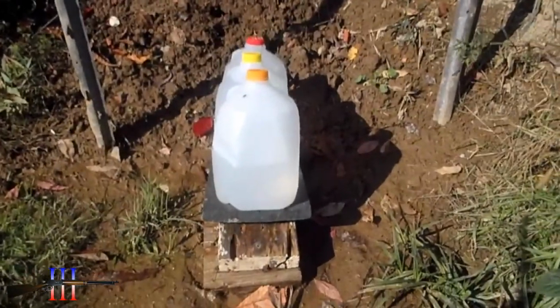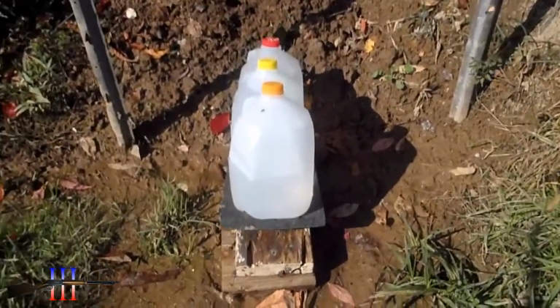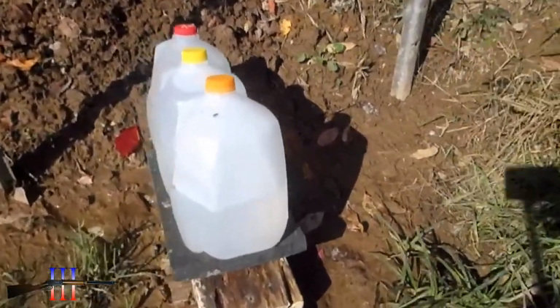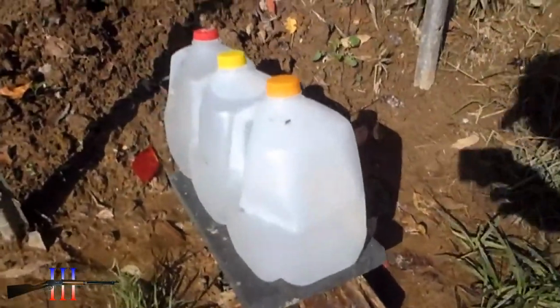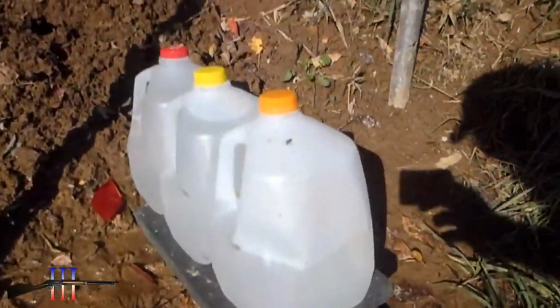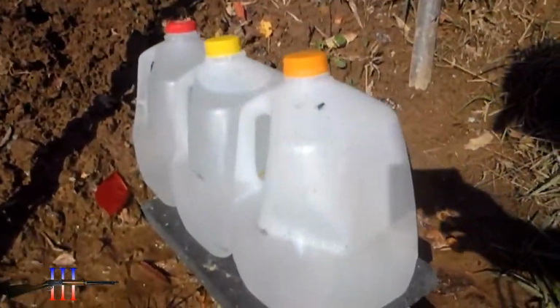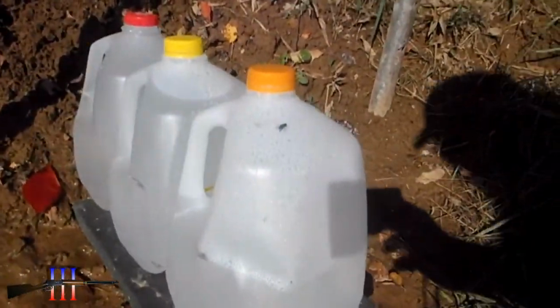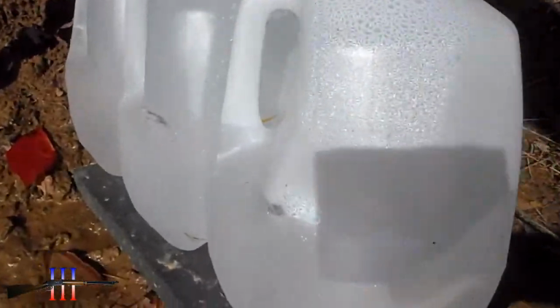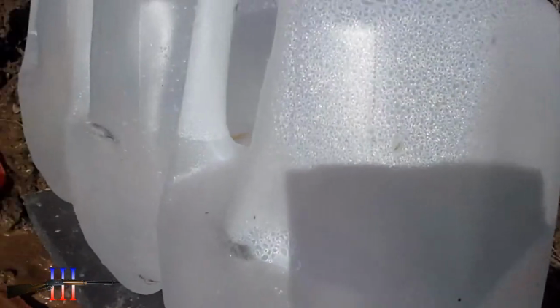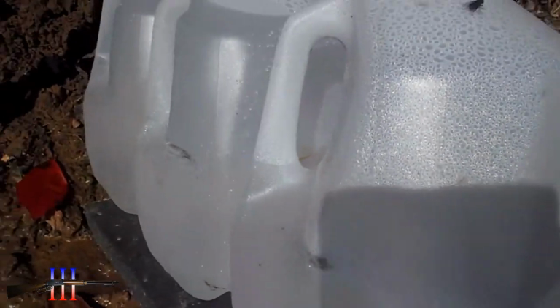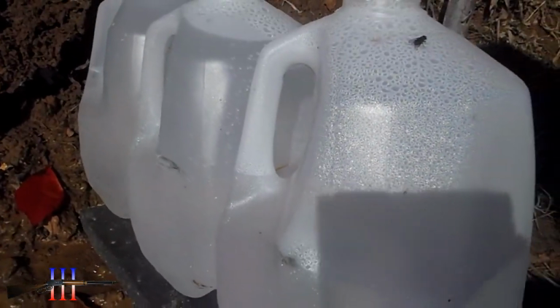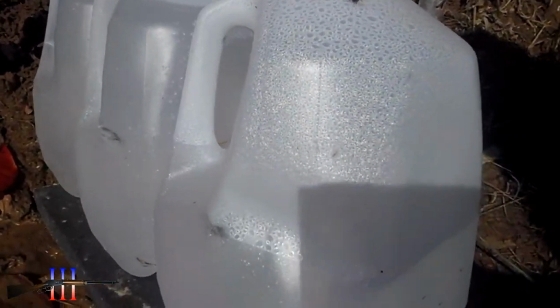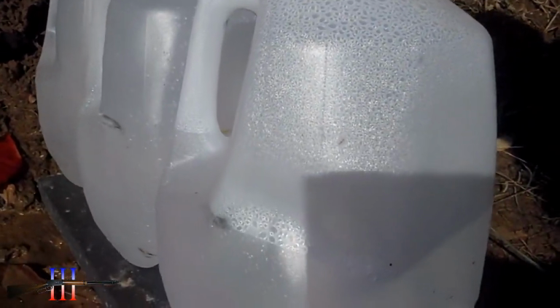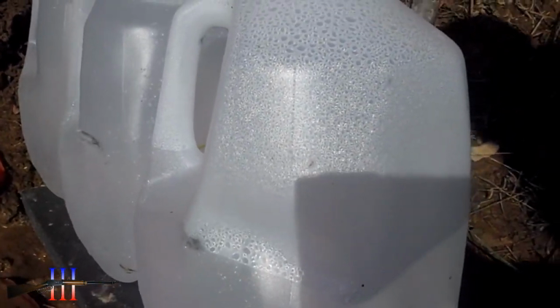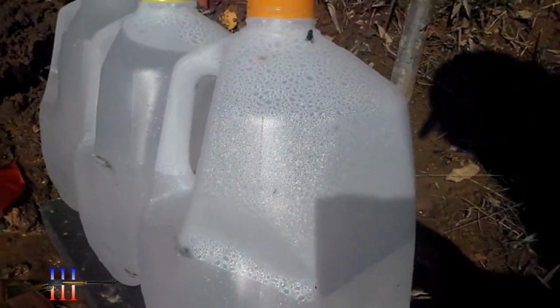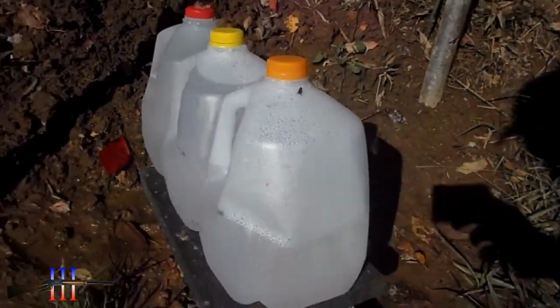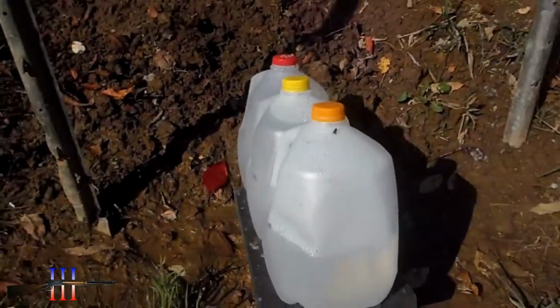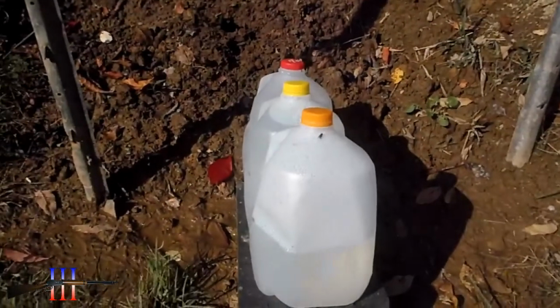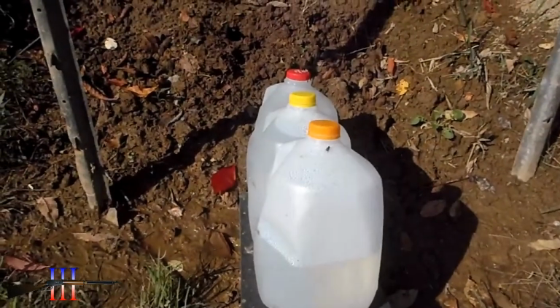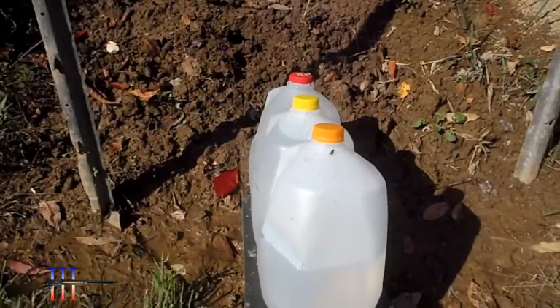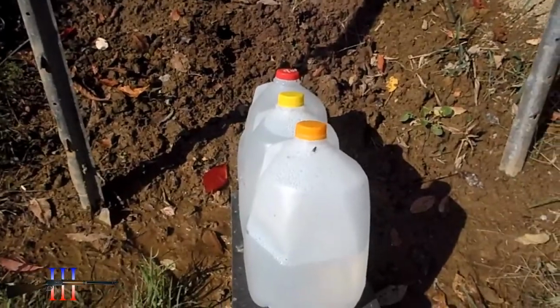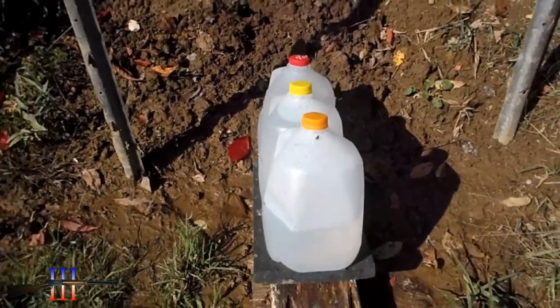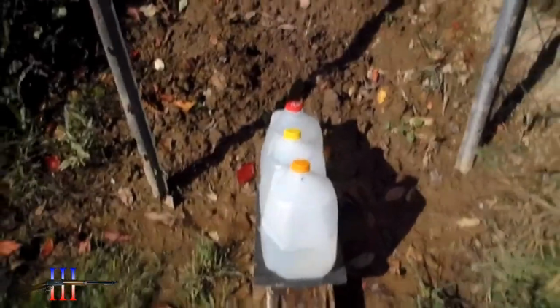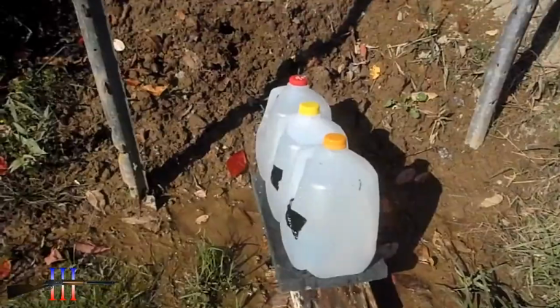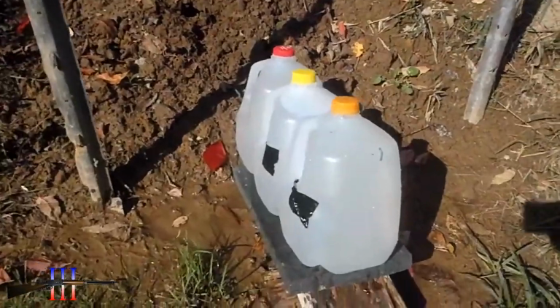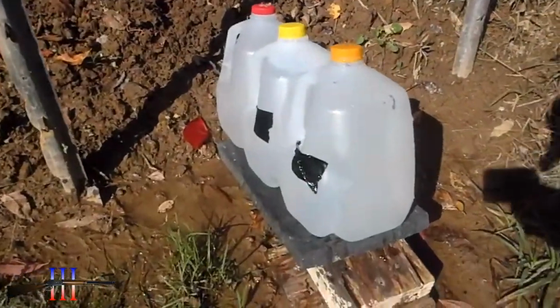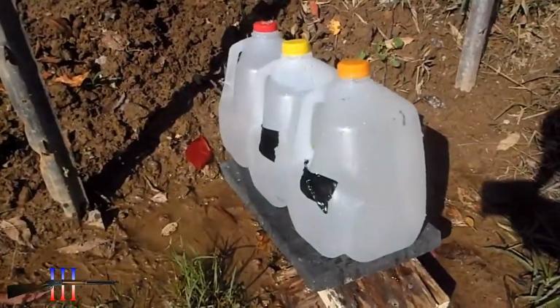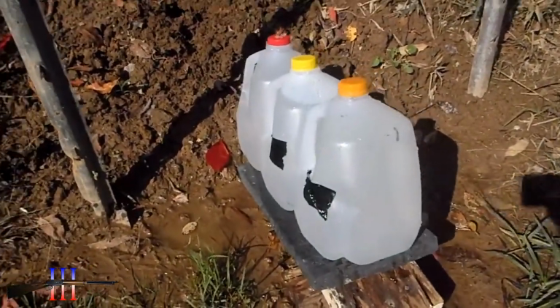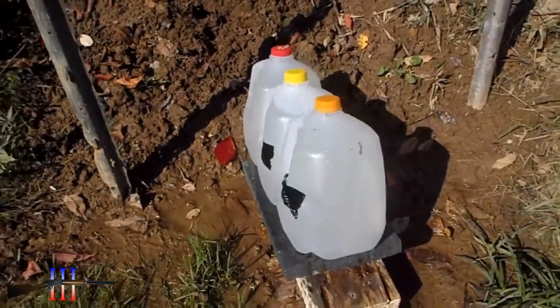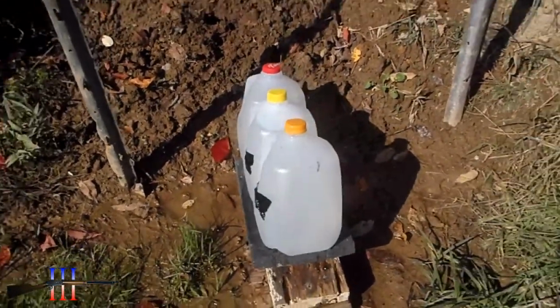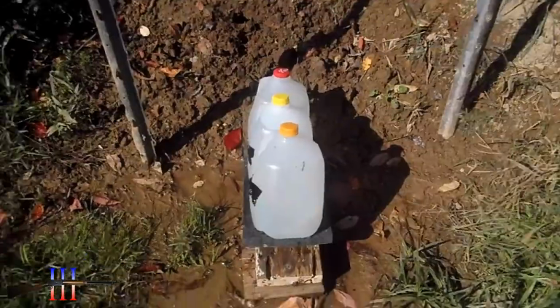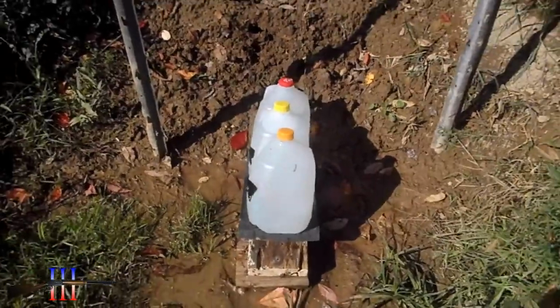I have three water jugs. The first two were grazed, but this one's leaking water out, so I'm gonna put some tape on it and fill her back up. That should hold out till I get up there anyway.